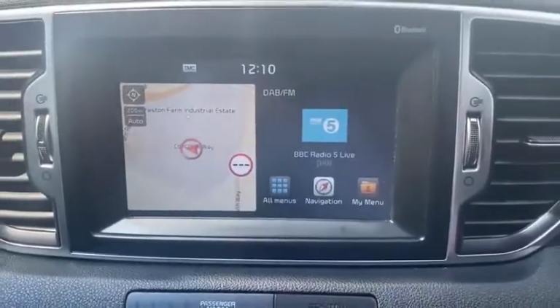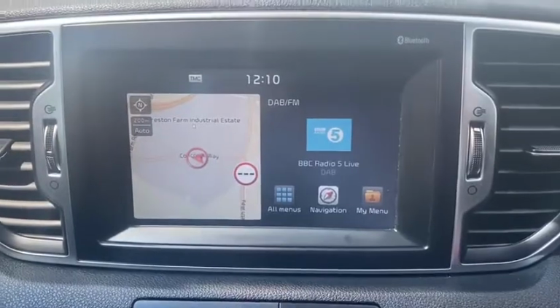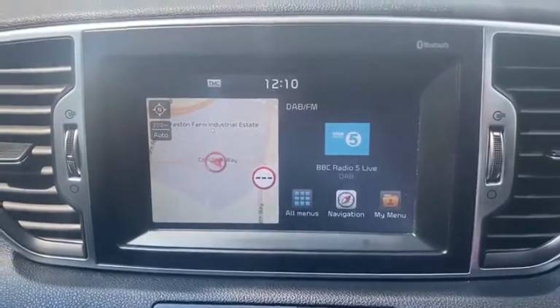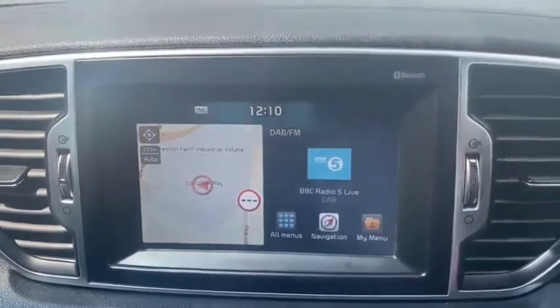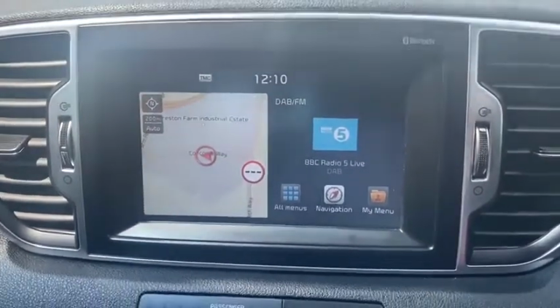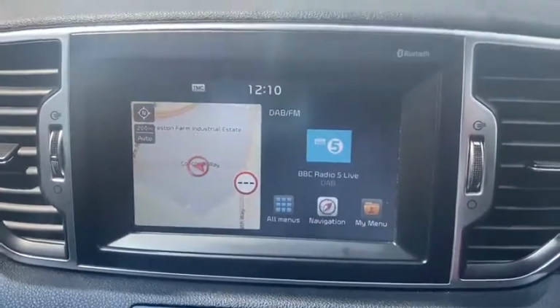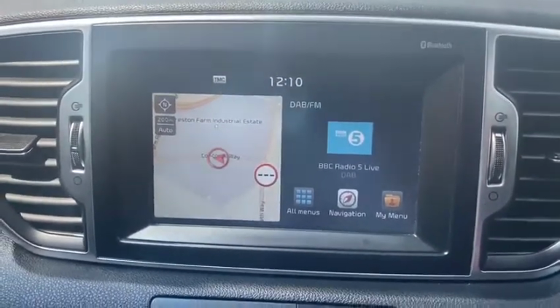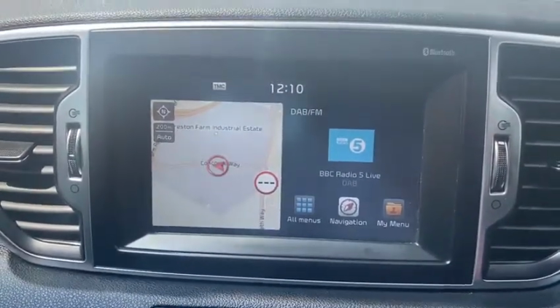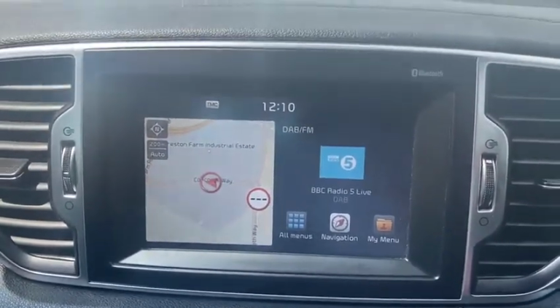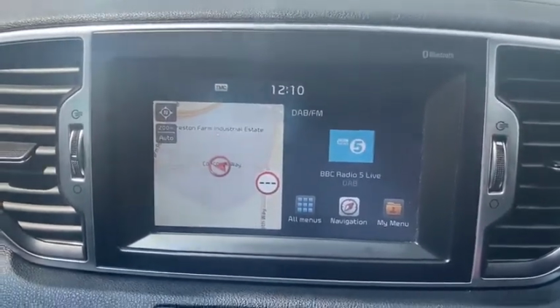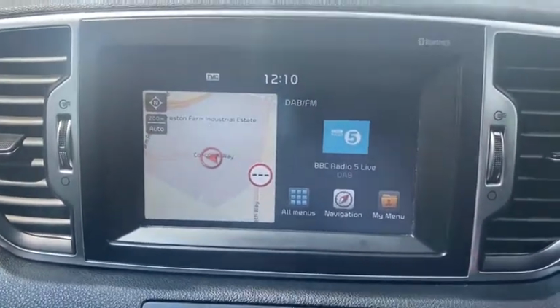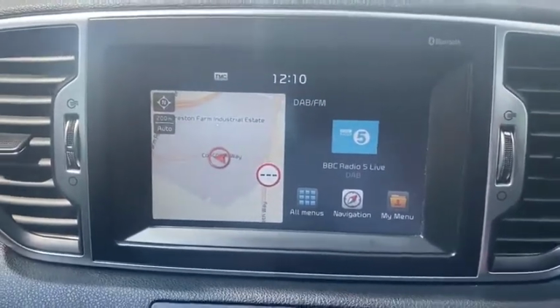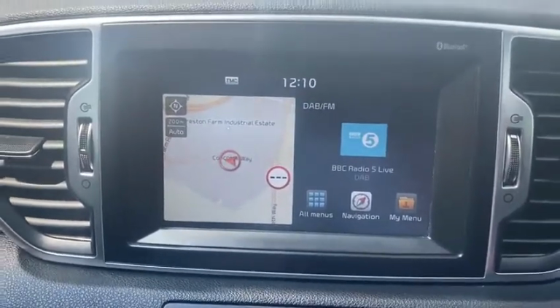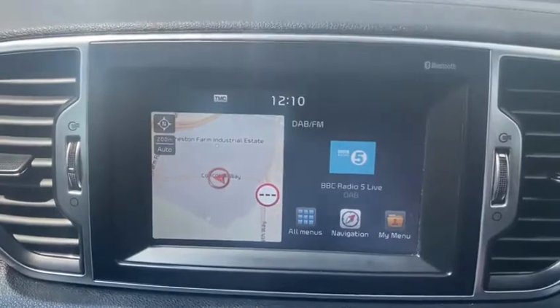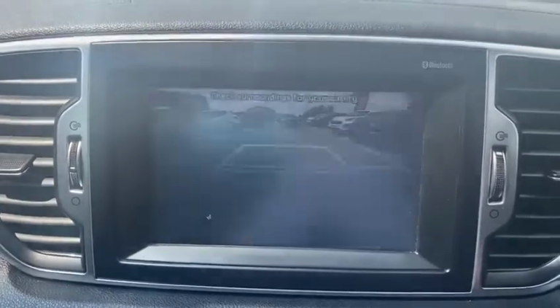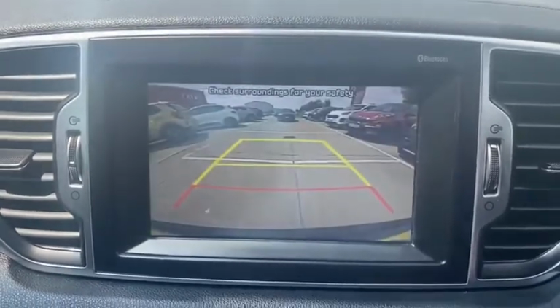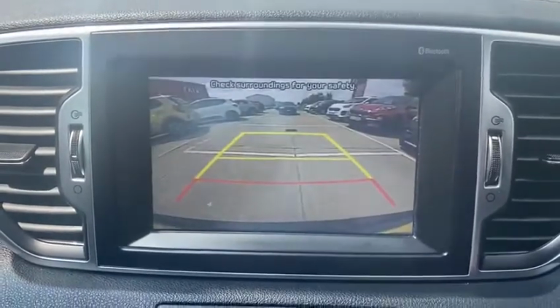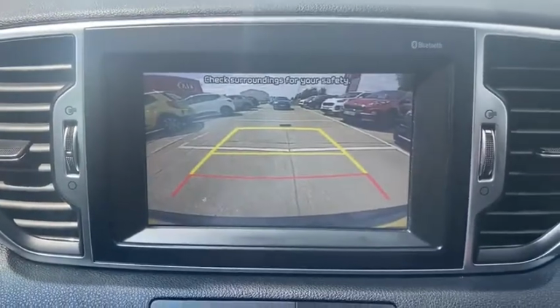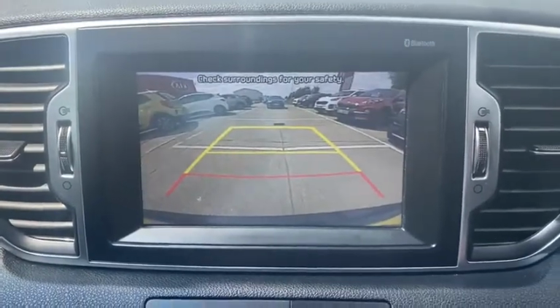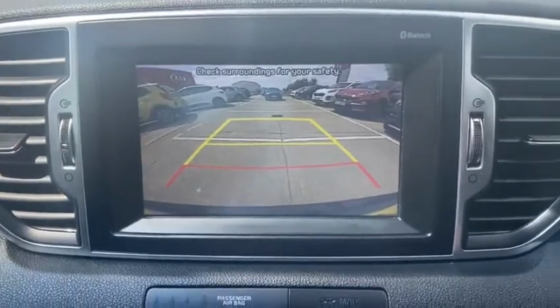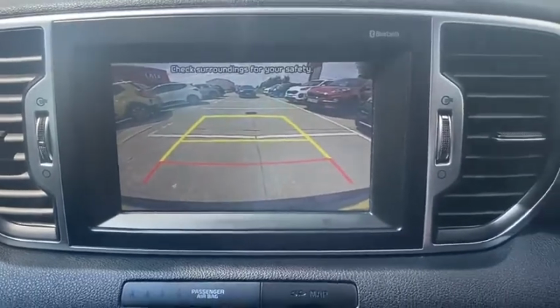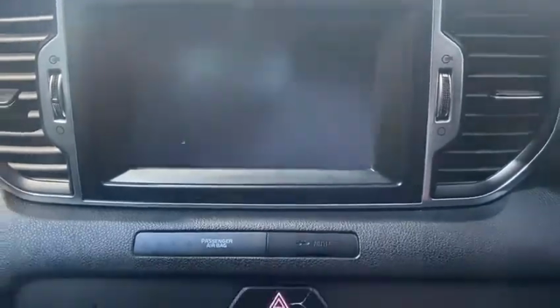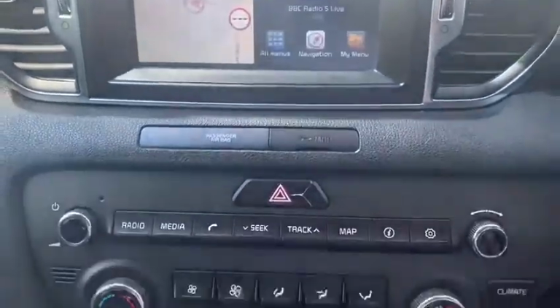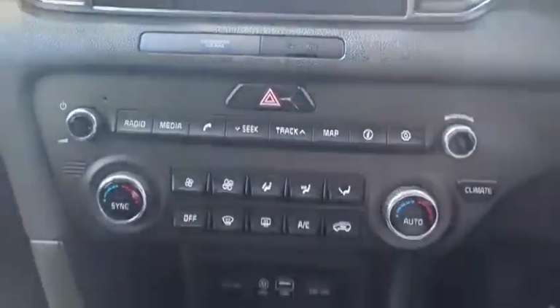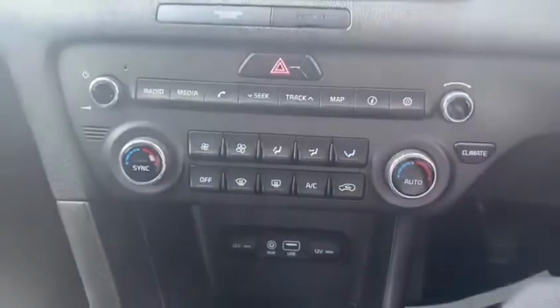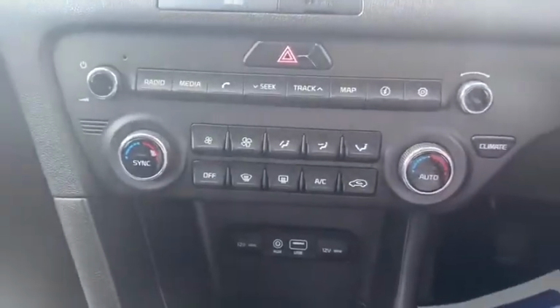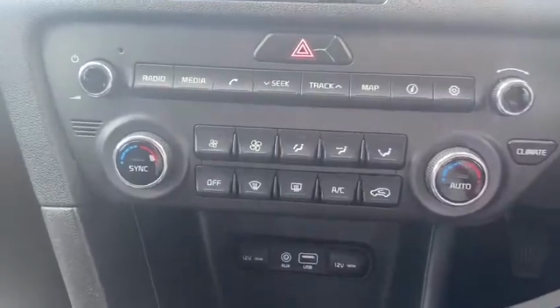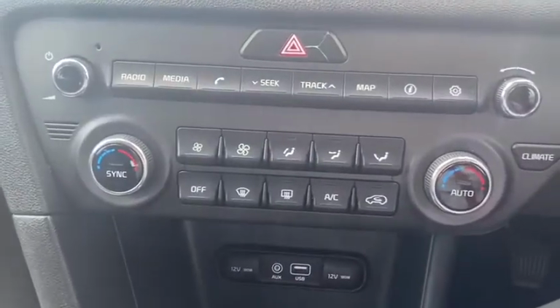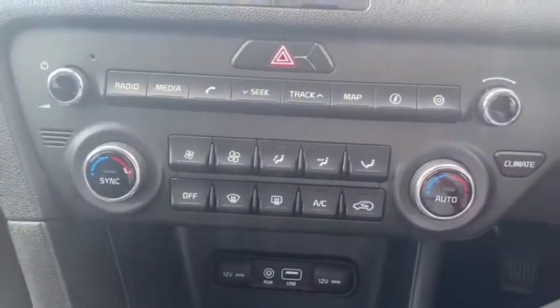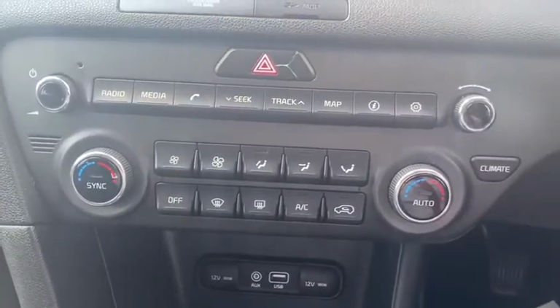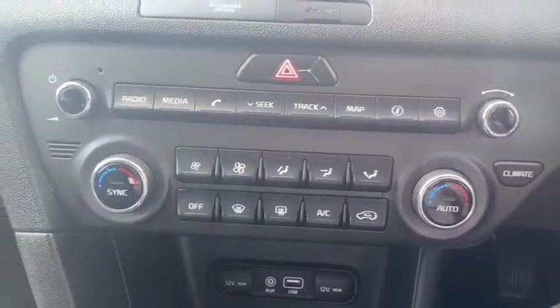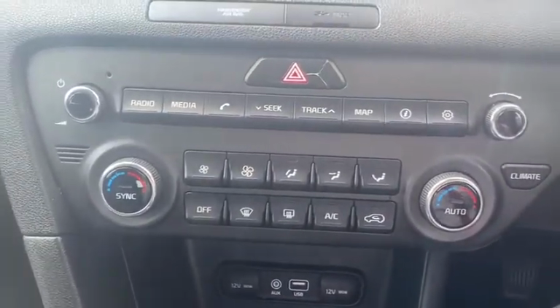On the infotainment system you have digital radio and satellite navigation, which also doubles up as your reverse camera display. Just below that you have your air con functions, which is dual climate control.